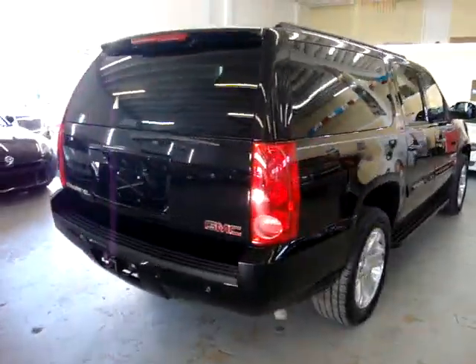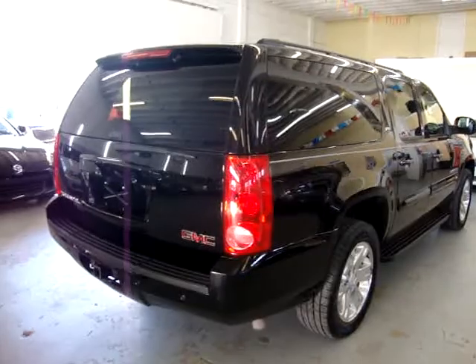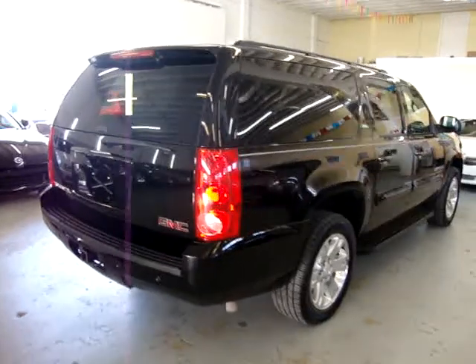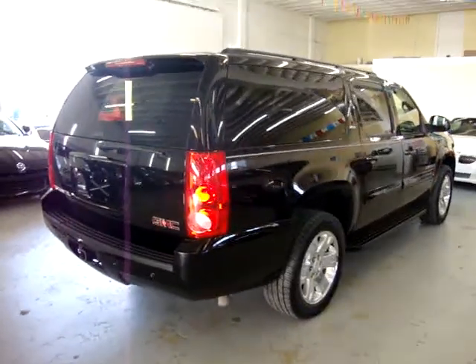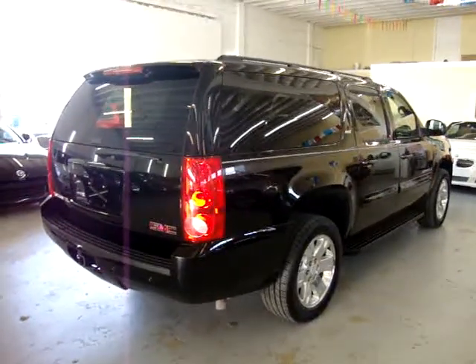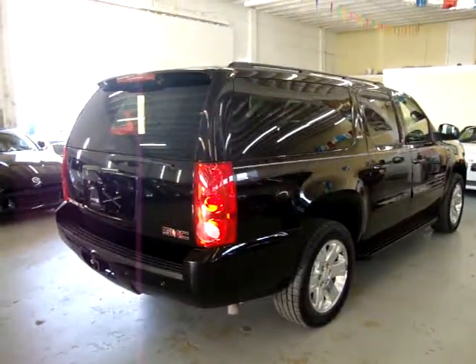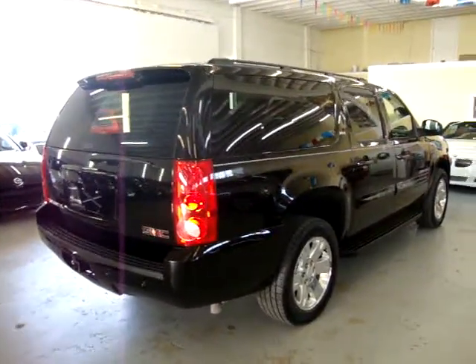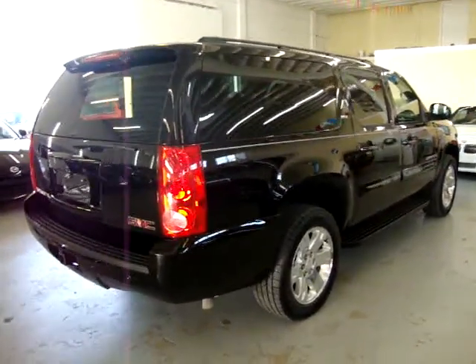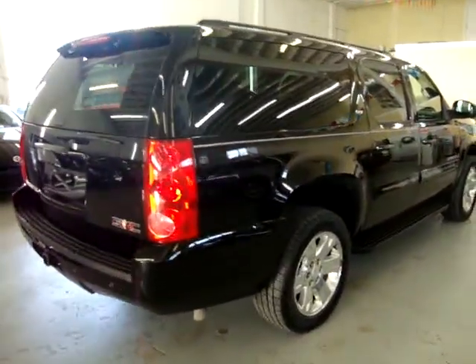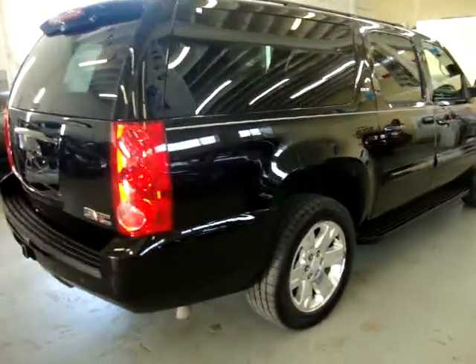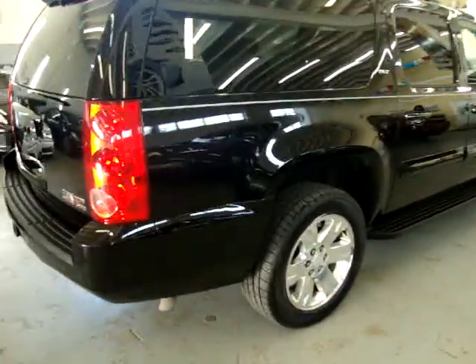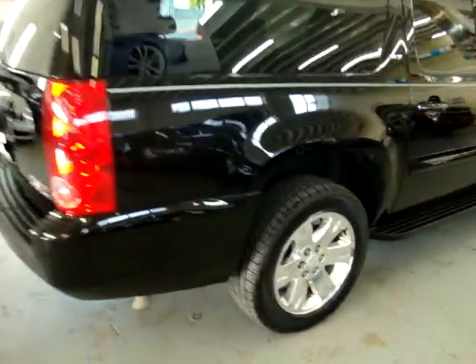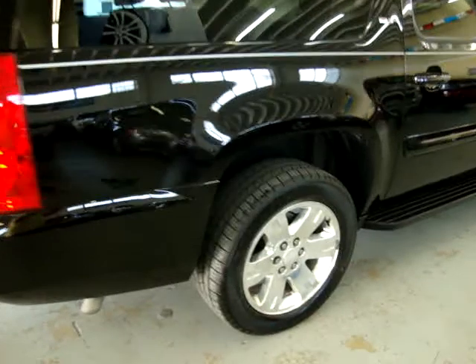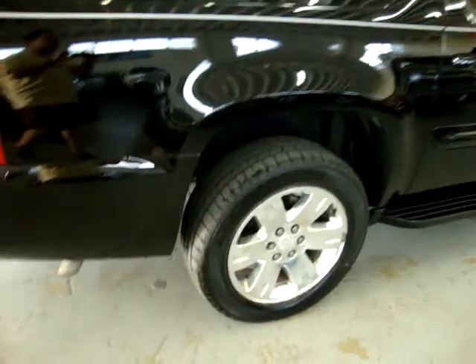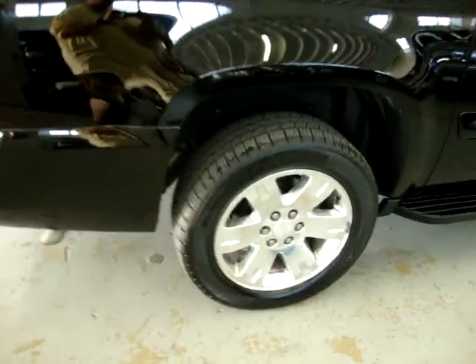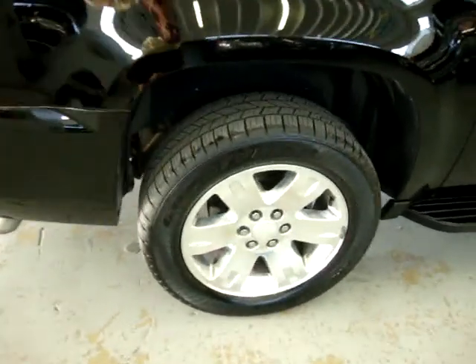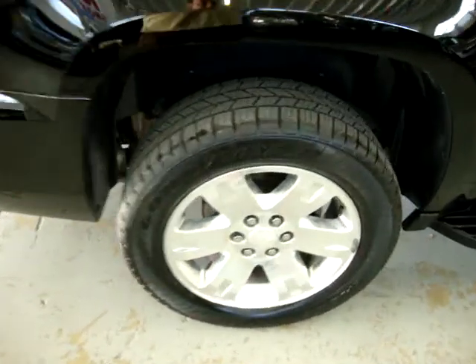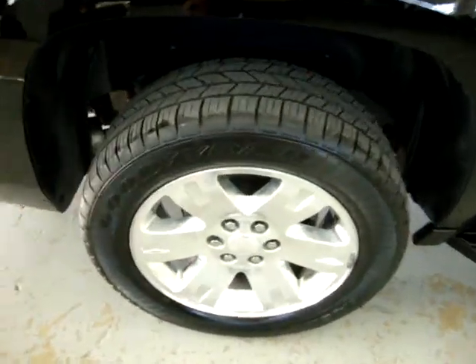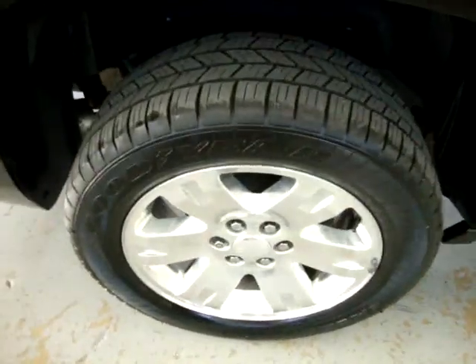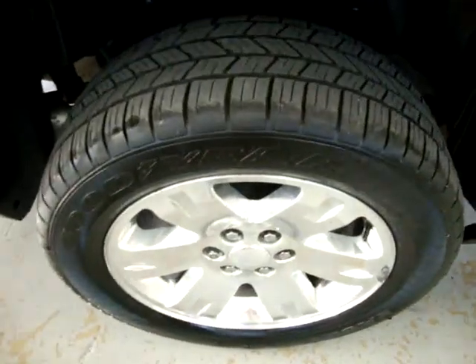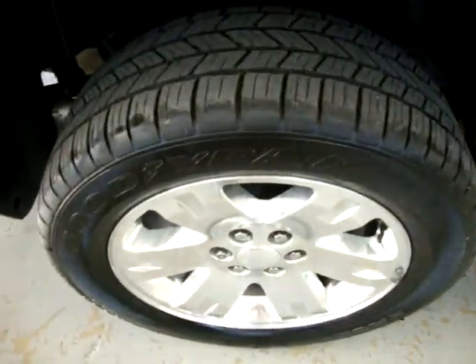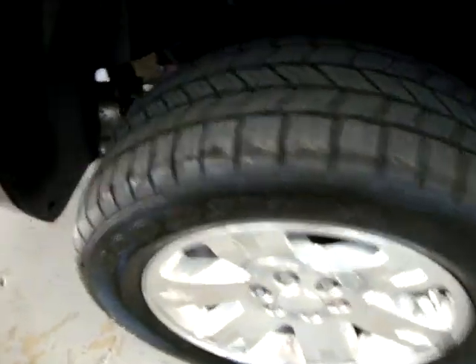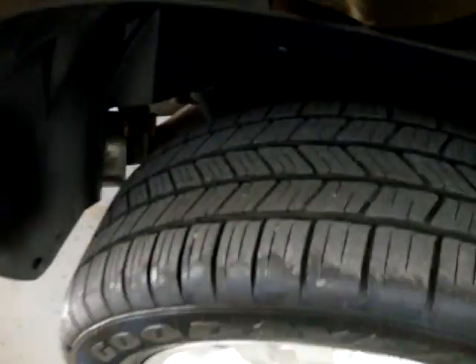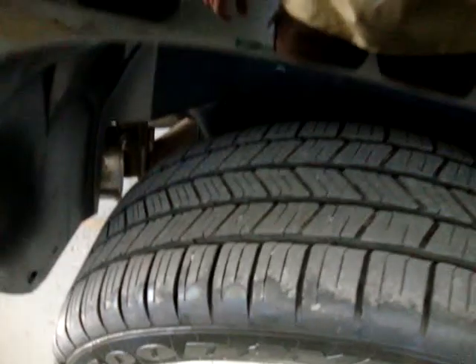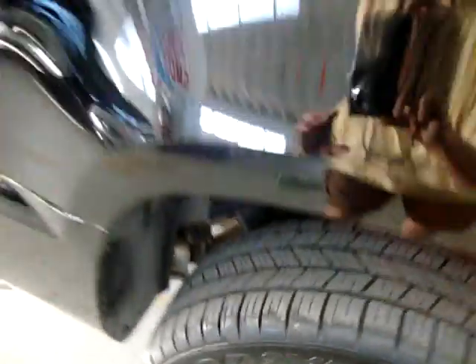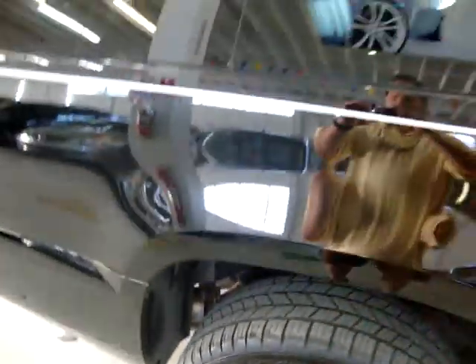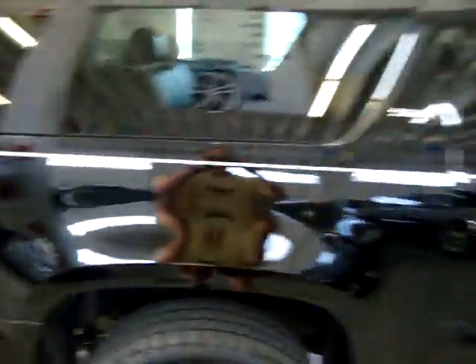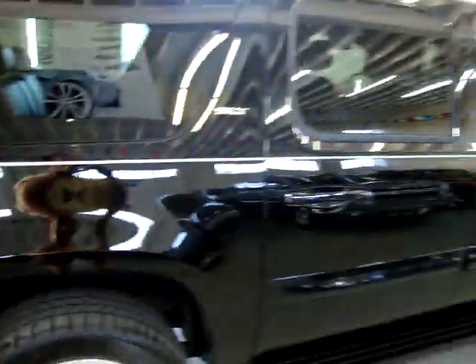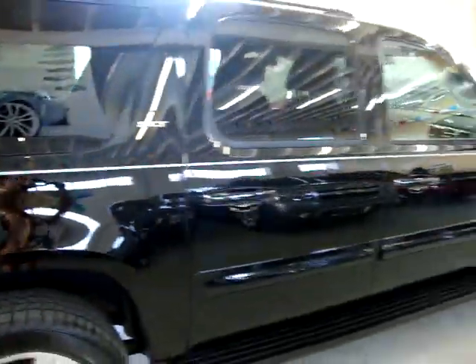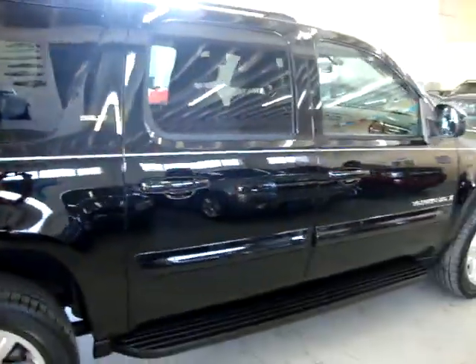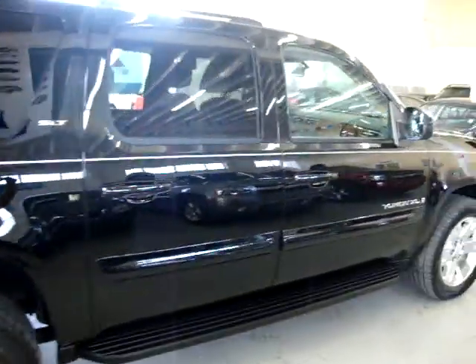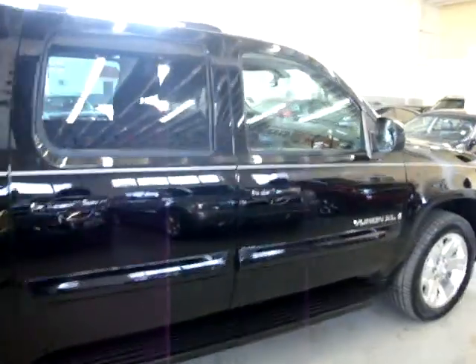We have been in business since 1992 and have sold over 30,000 cars. We are a Better Business Bureau accredited business with an A-plus rating — you can check that out for yourself at BBB.com, just punch in VehicleMax.net.